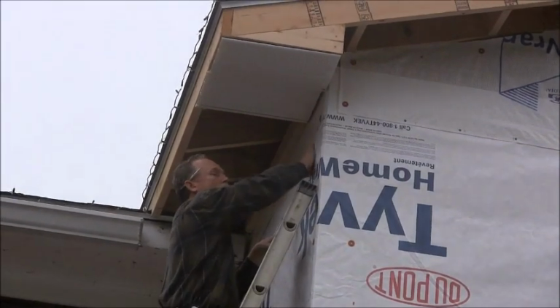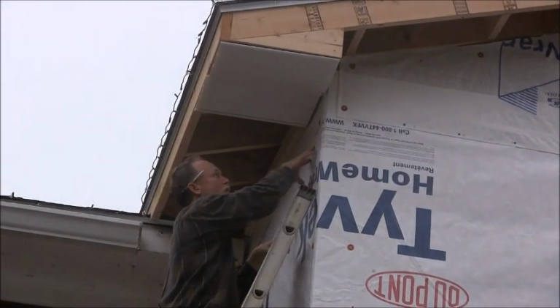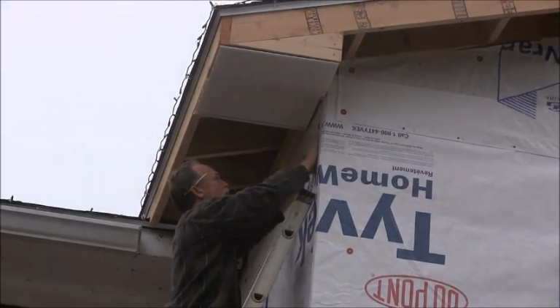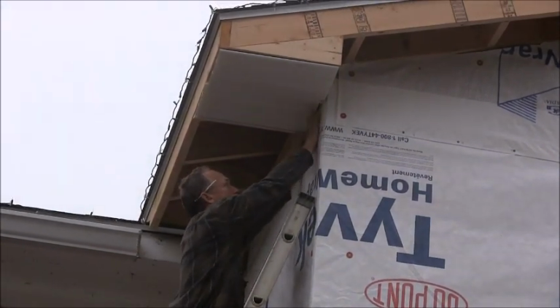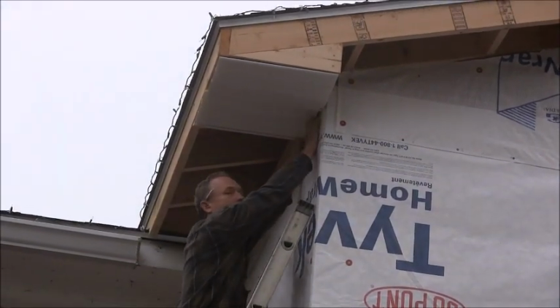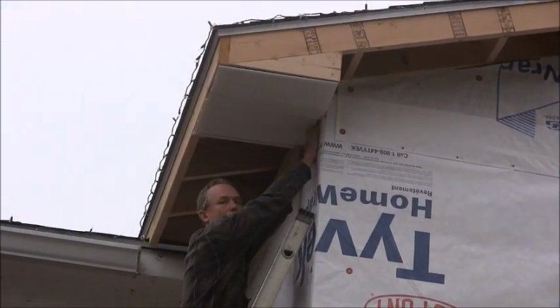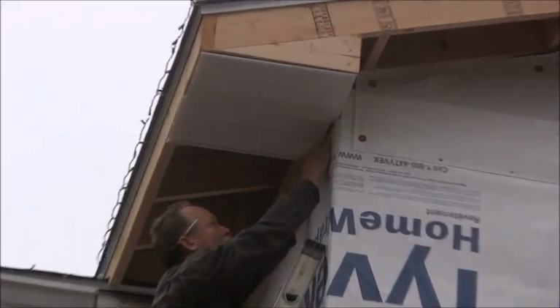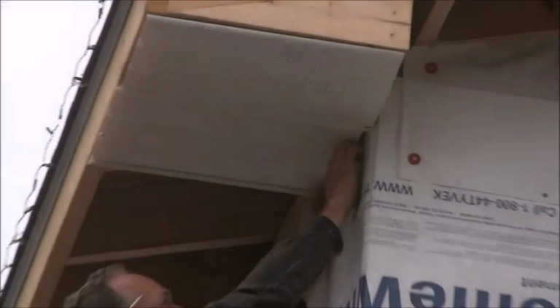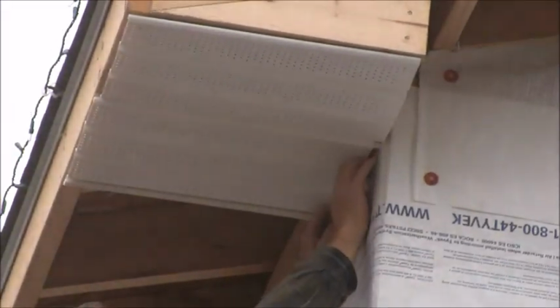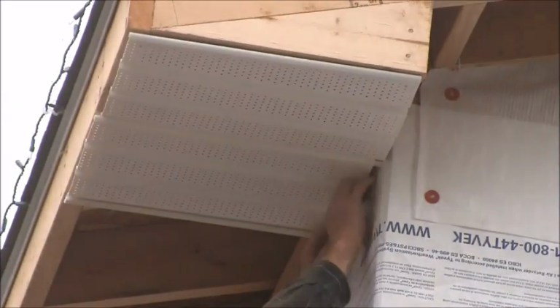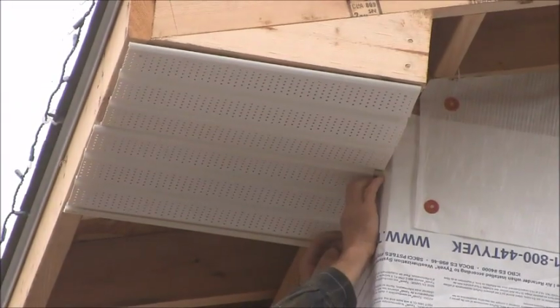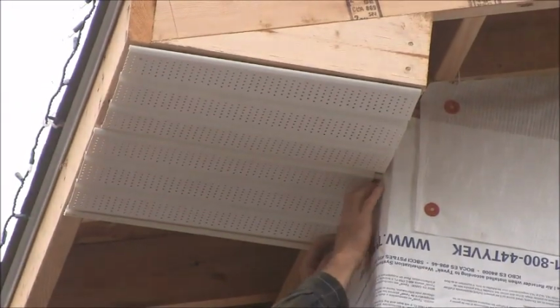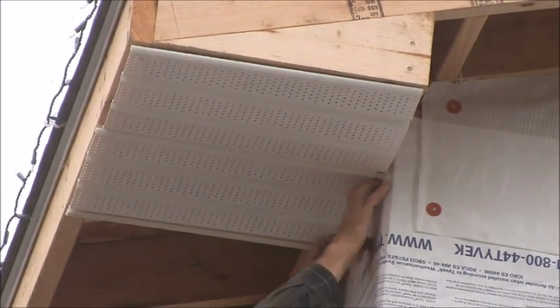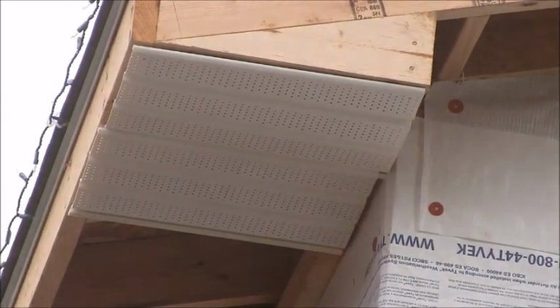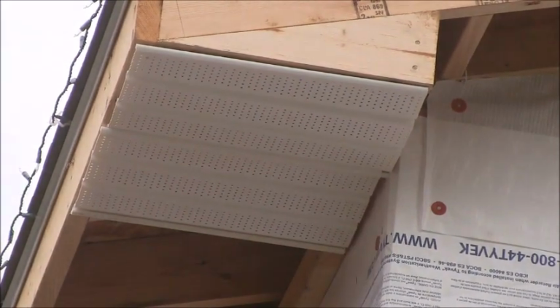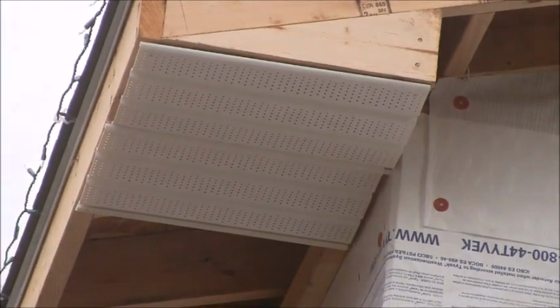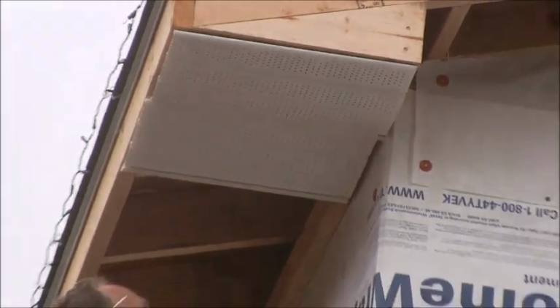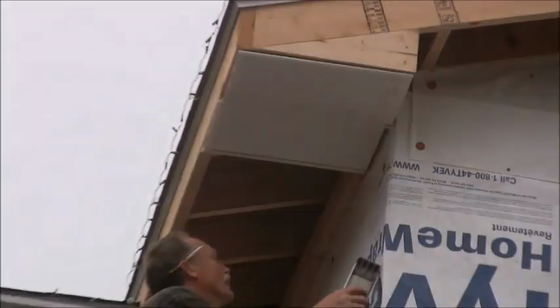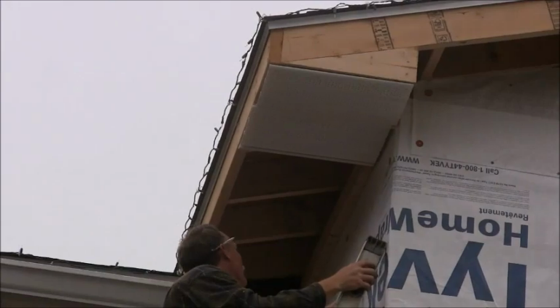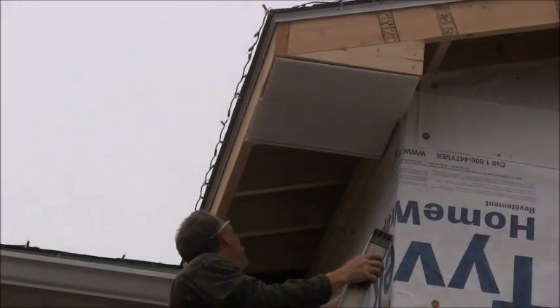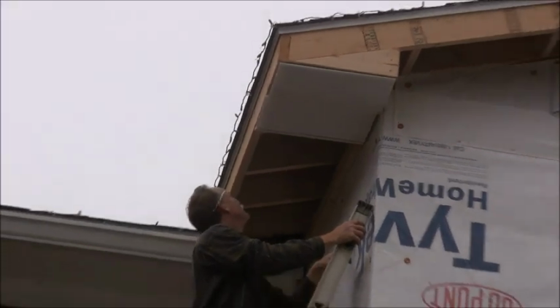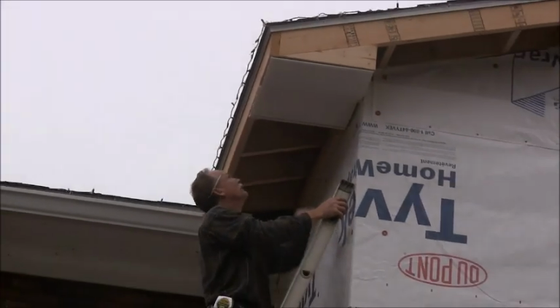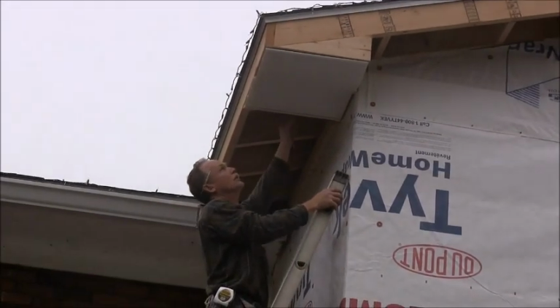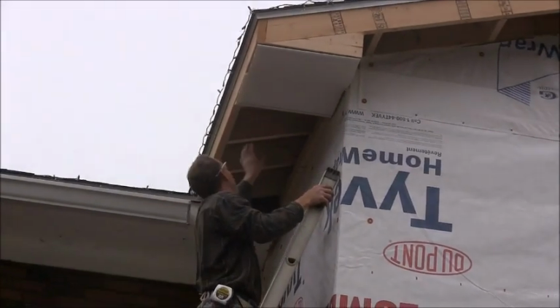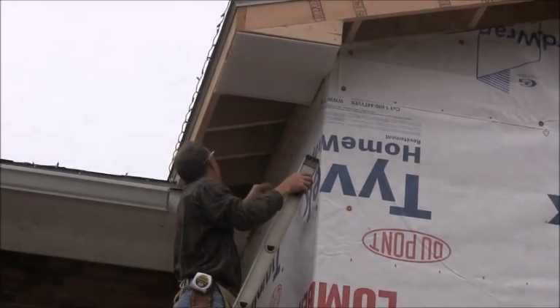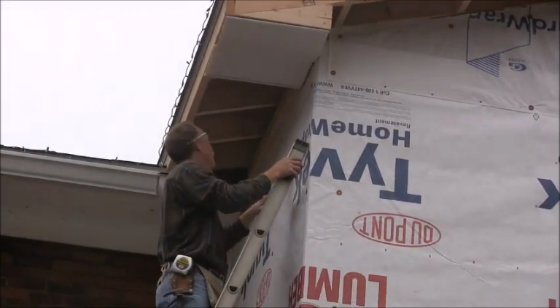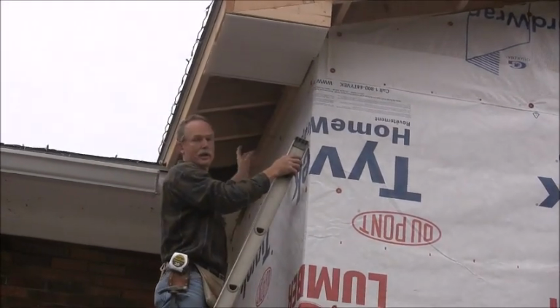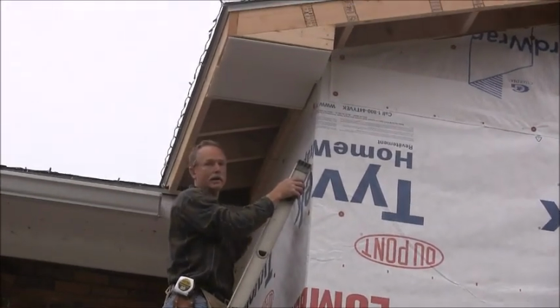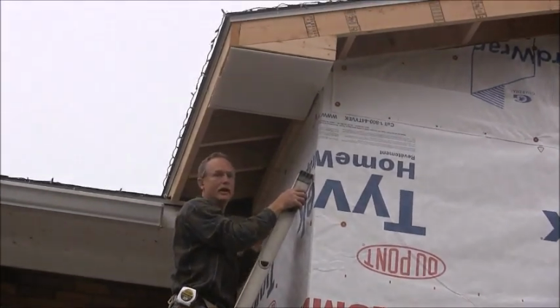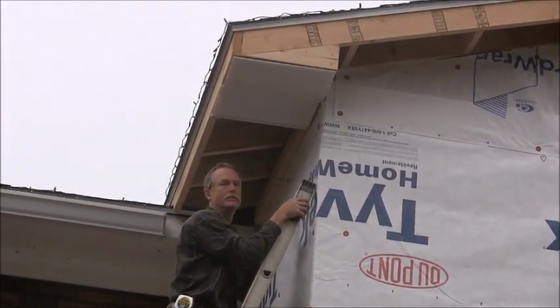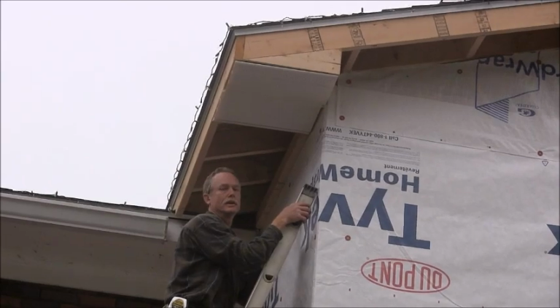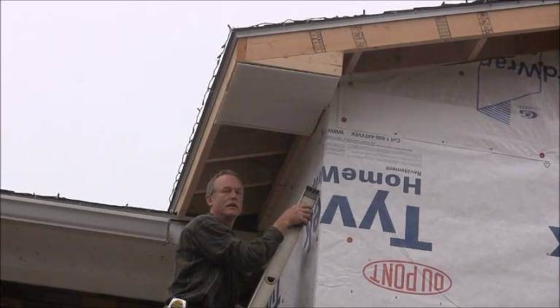What you're going to do is put J-channel up here and that's going to hold this up underneath here. So when I get to that, I'll show you how to do that. But you just continue on and I'll show you how I end them once I get to that end.